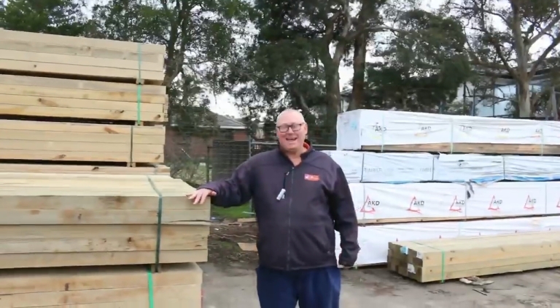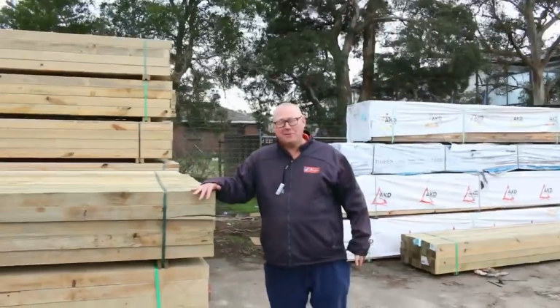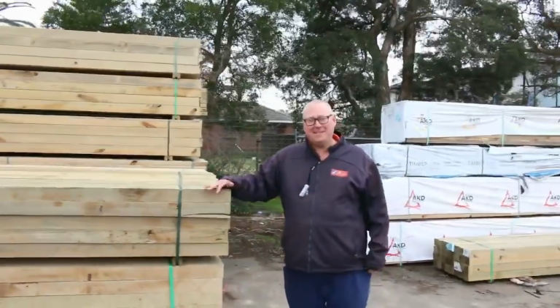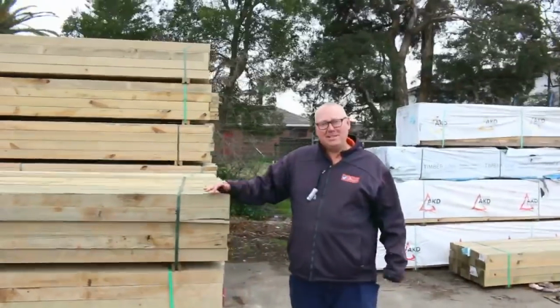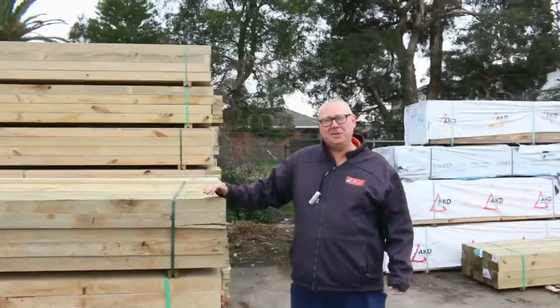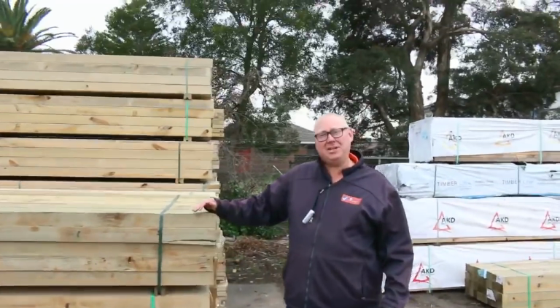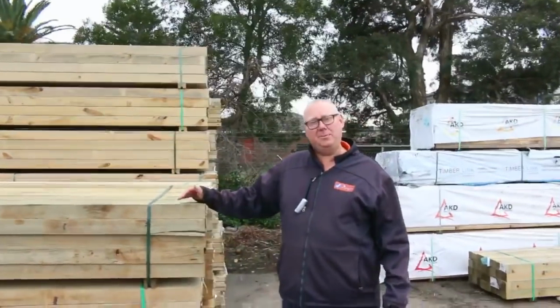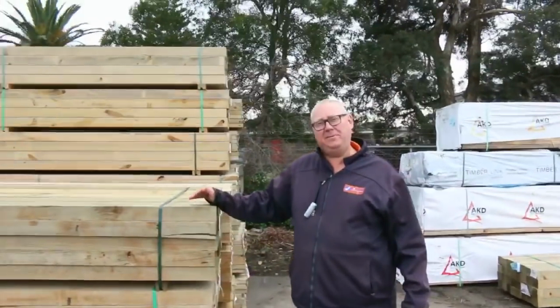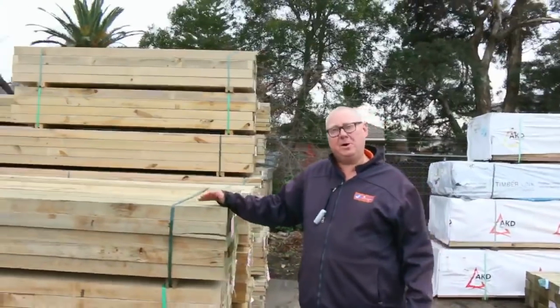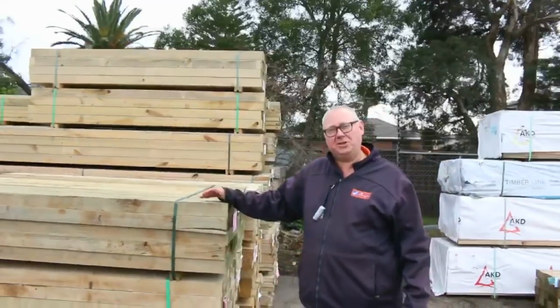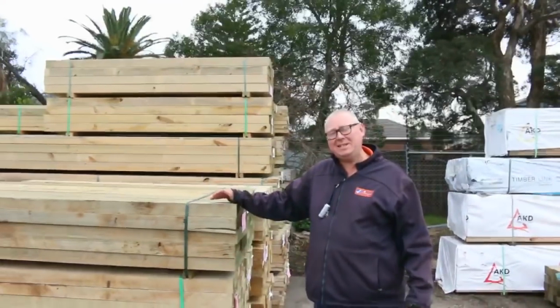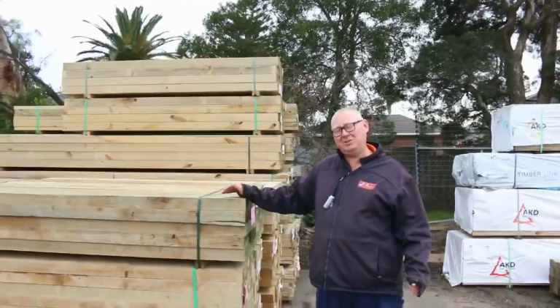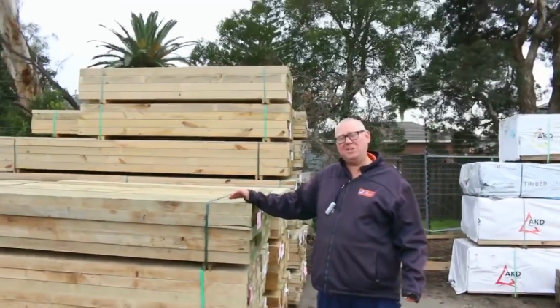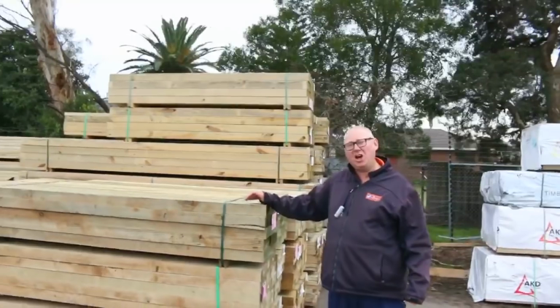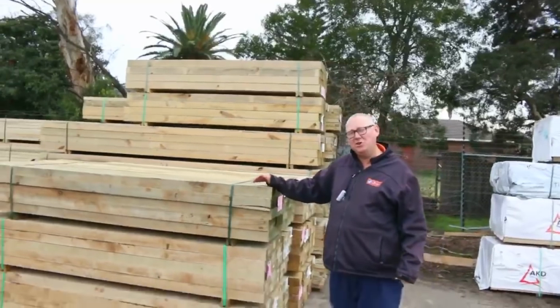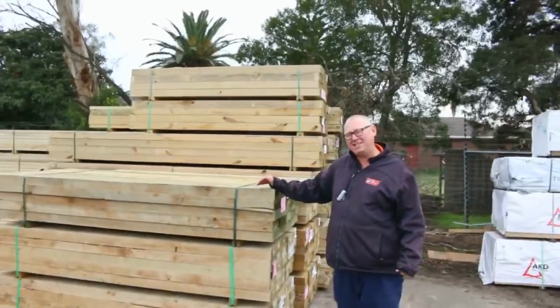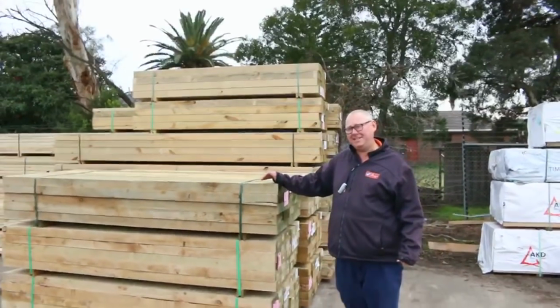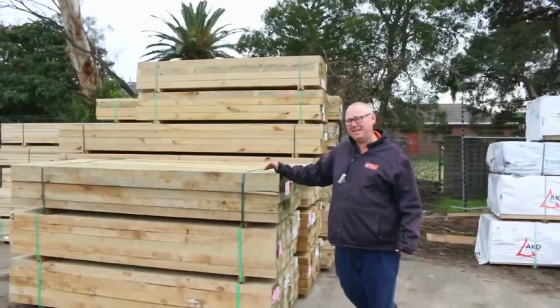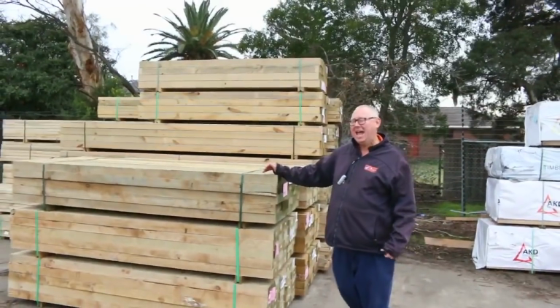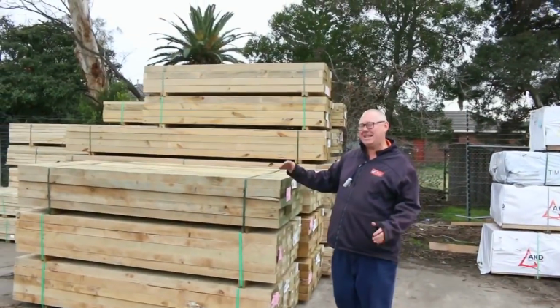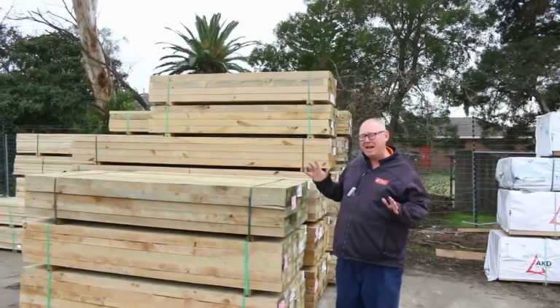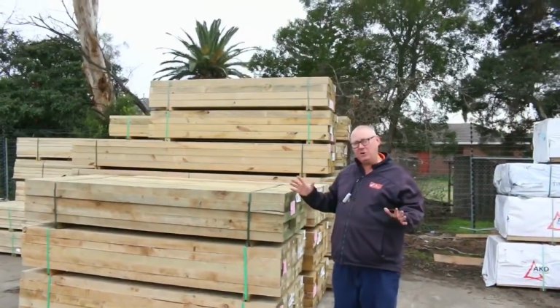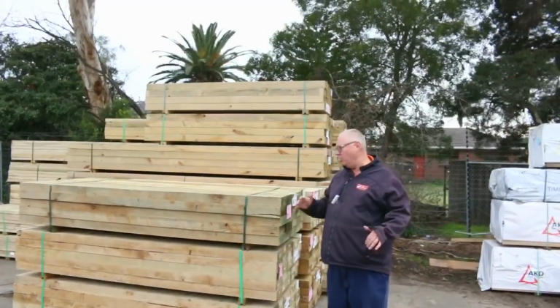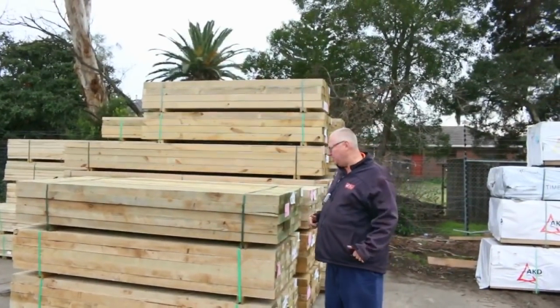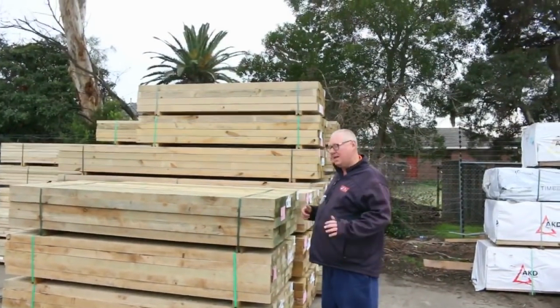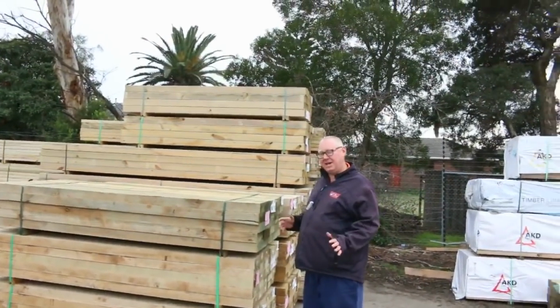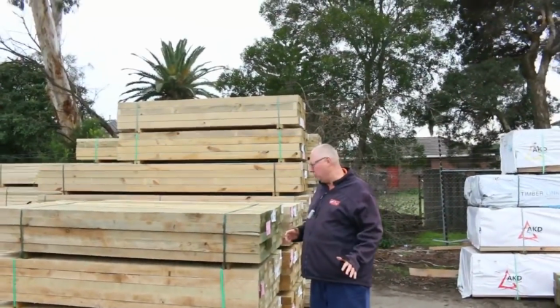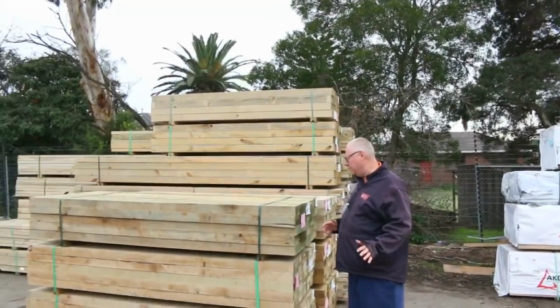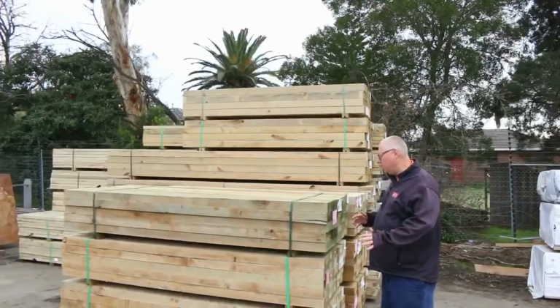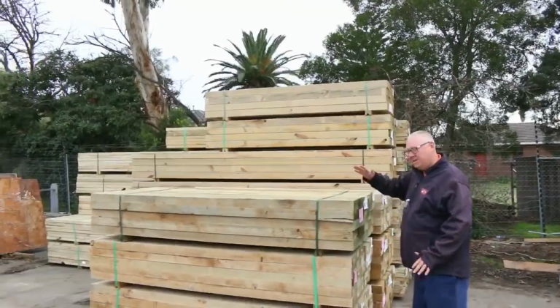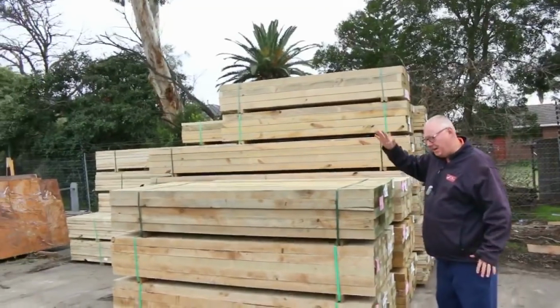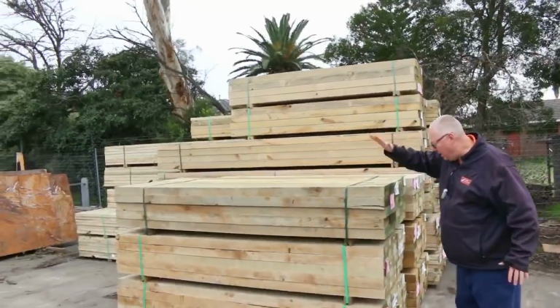G'day, Michael from Fowls here once again for the Tuesday afternoon preview for tomorrow's auction, Wednesday the 20th of July 2016. Another massive auction for you this week — let's go have a look and see what we've got.